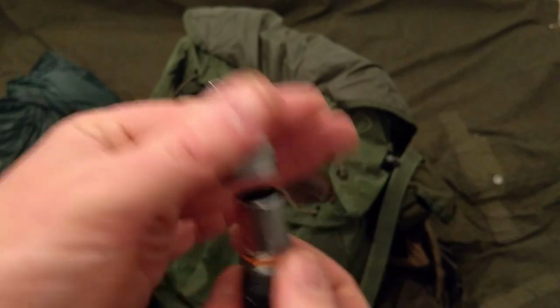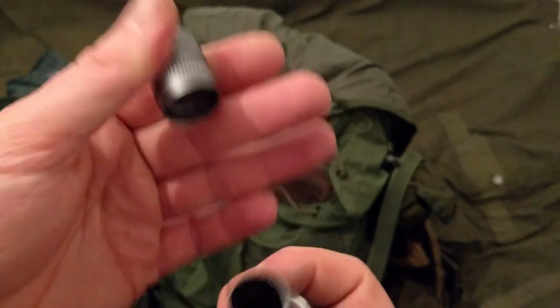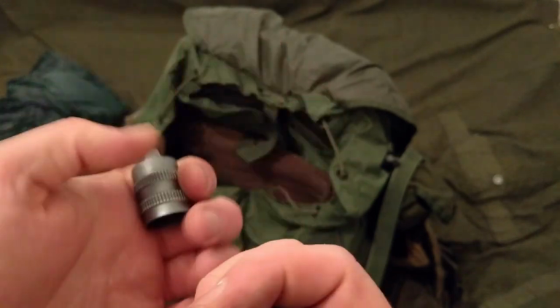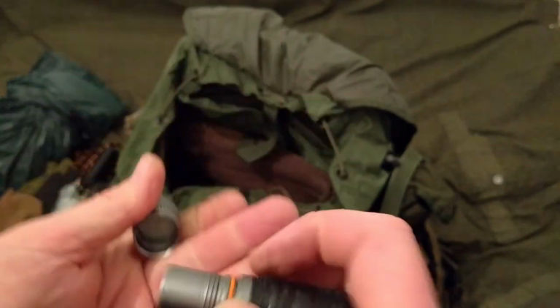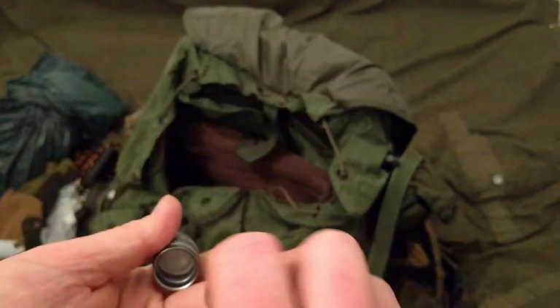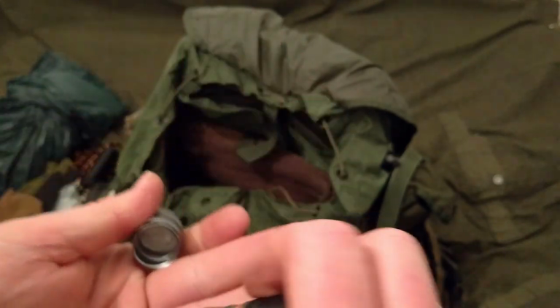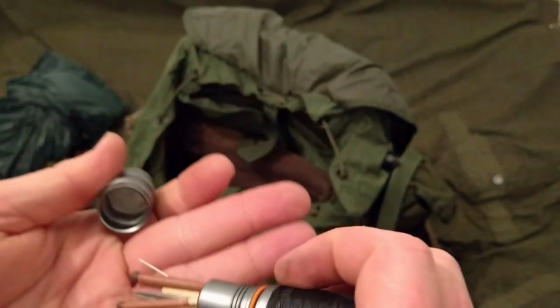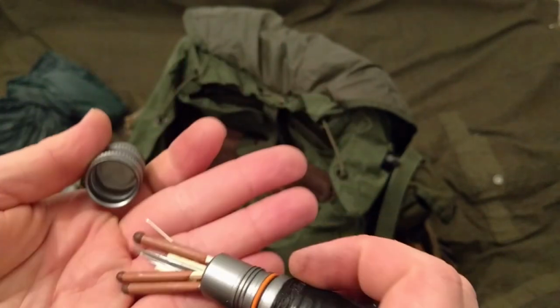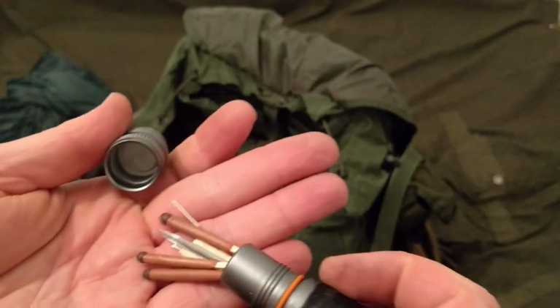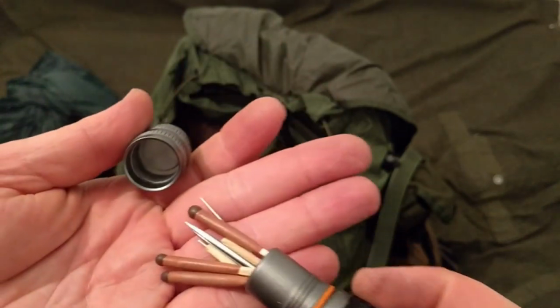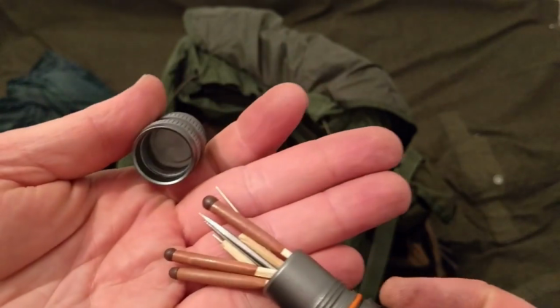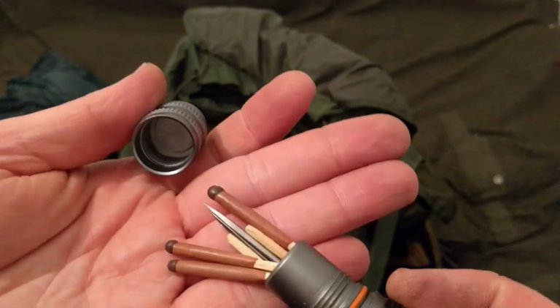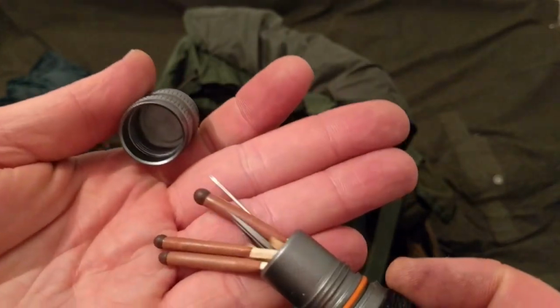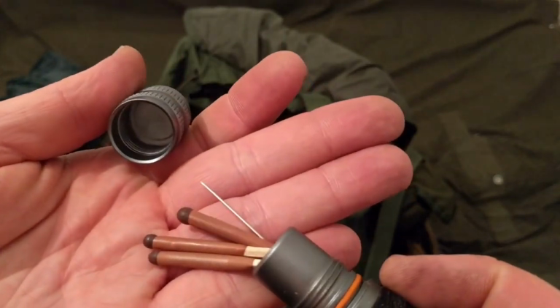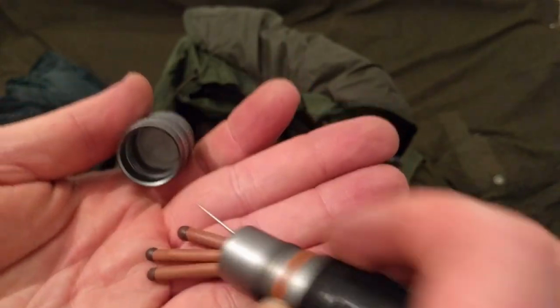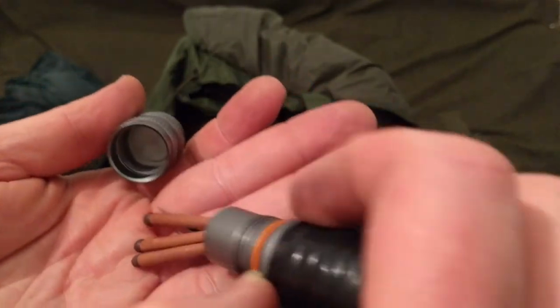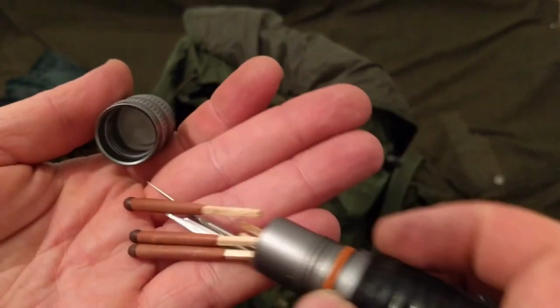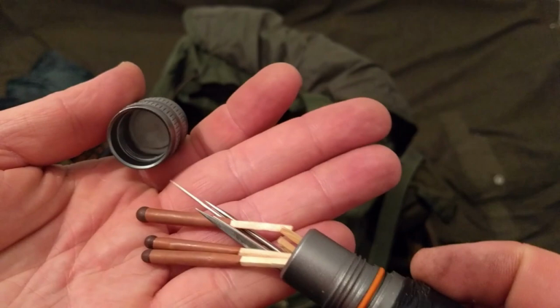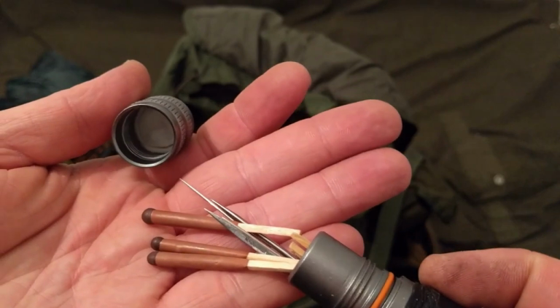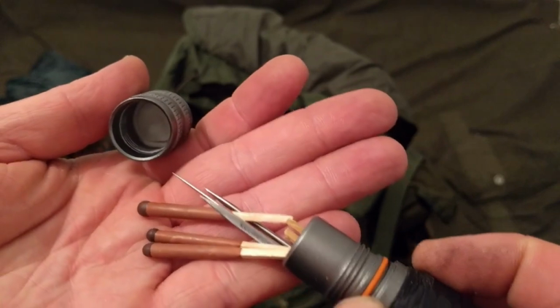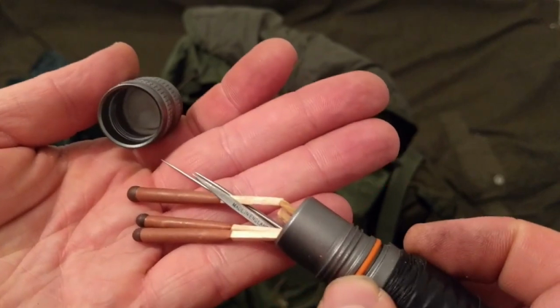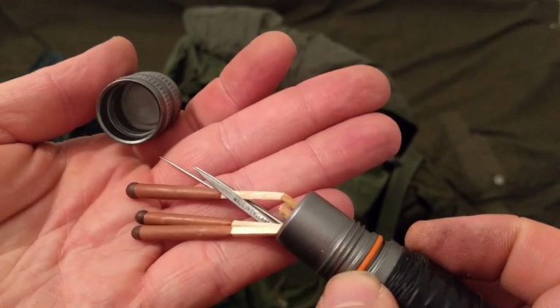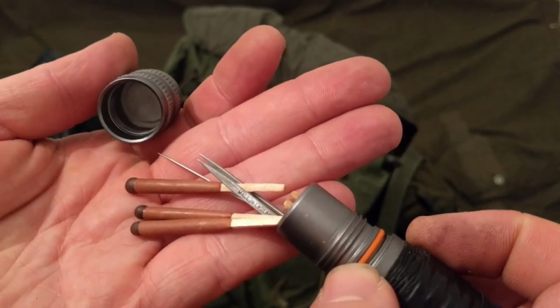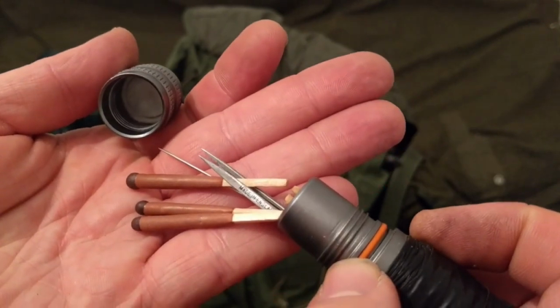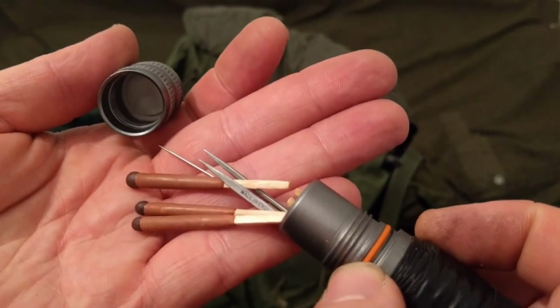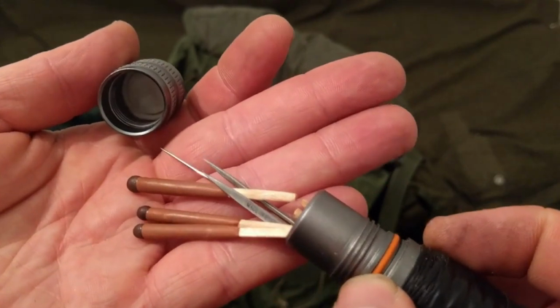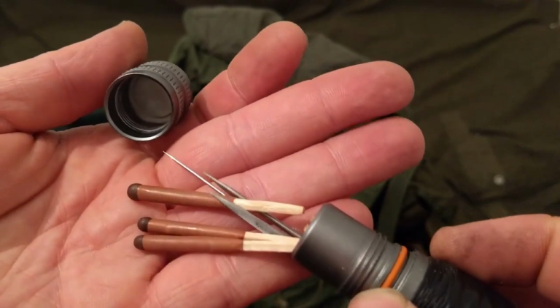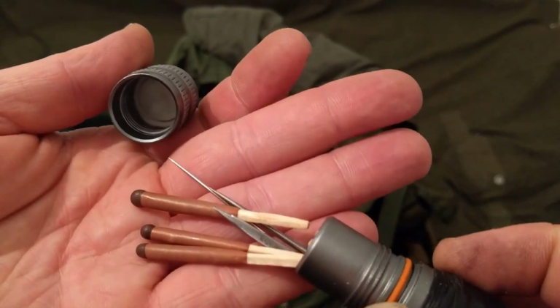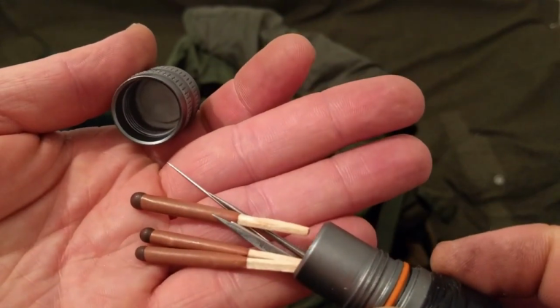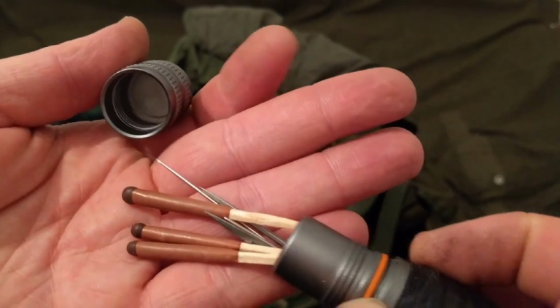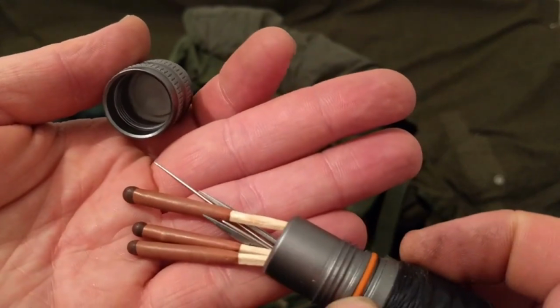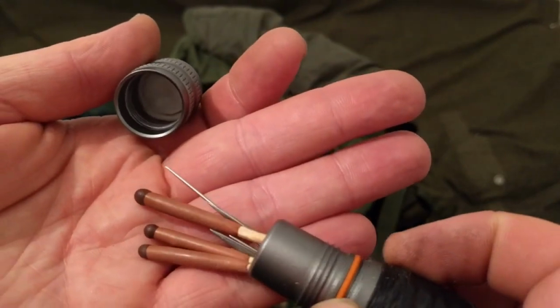And there's a few more needles and some more lifeboat matches.